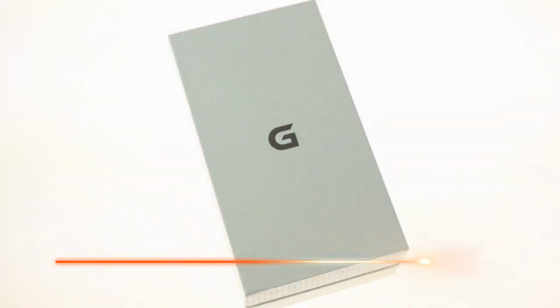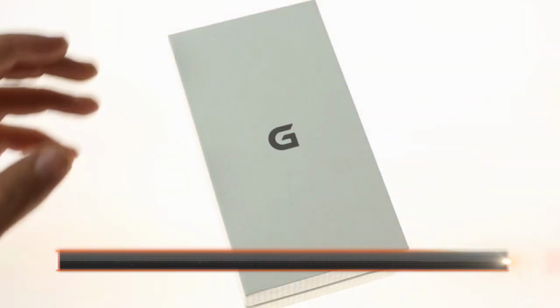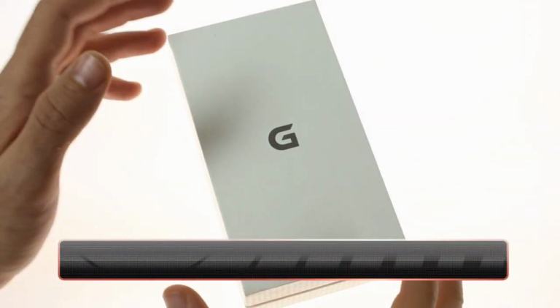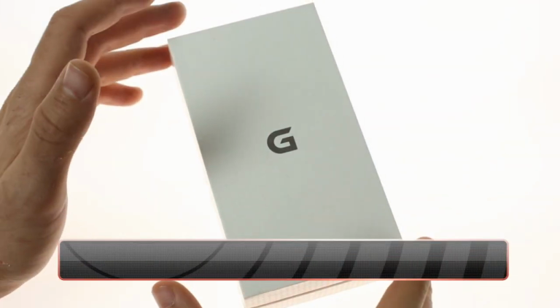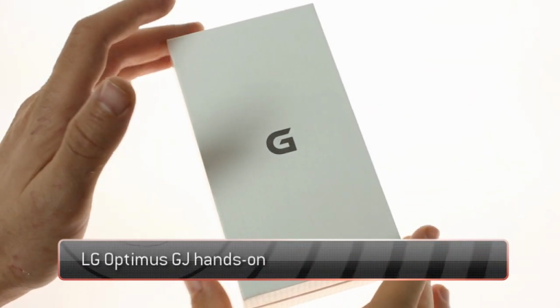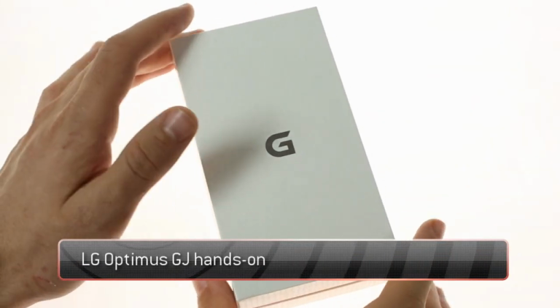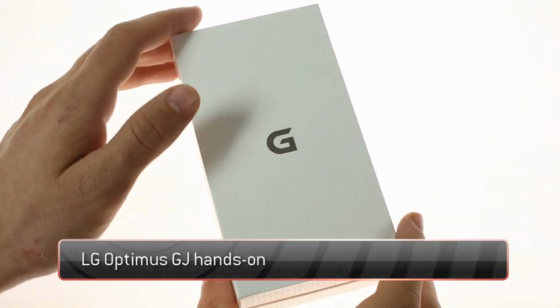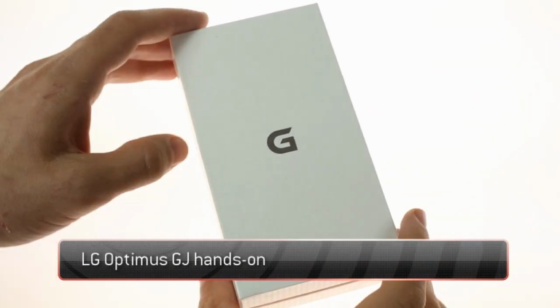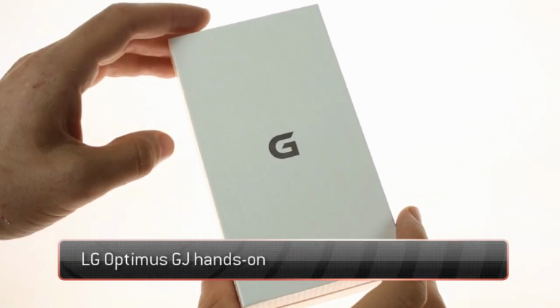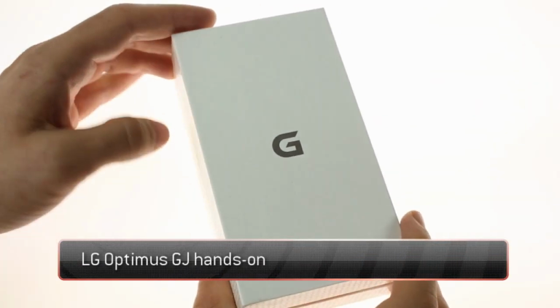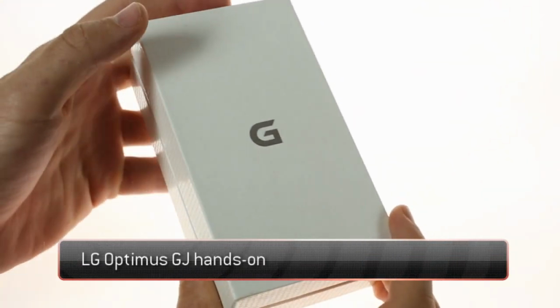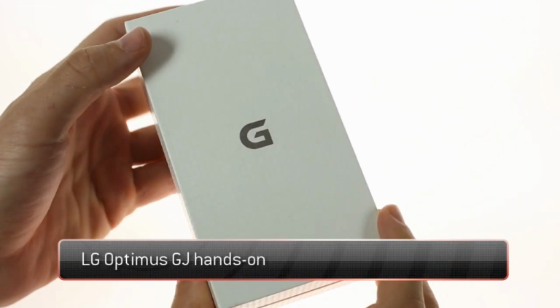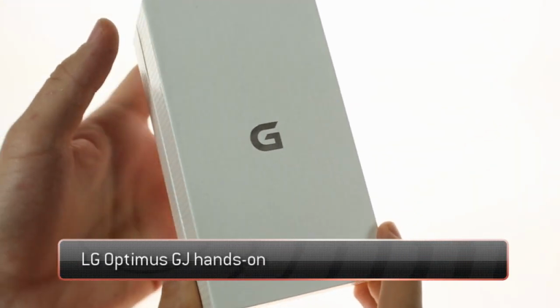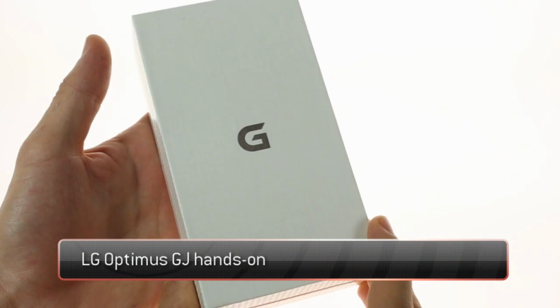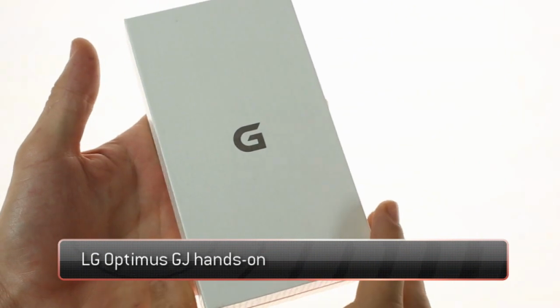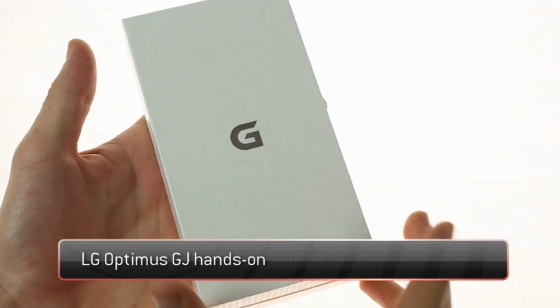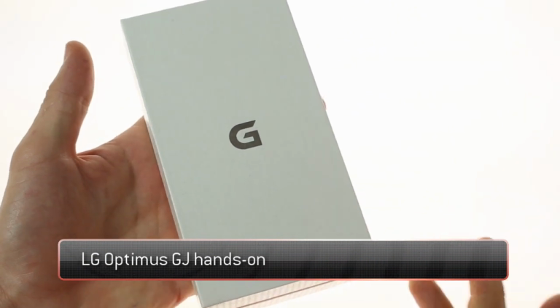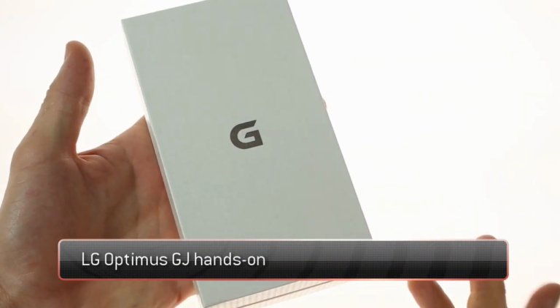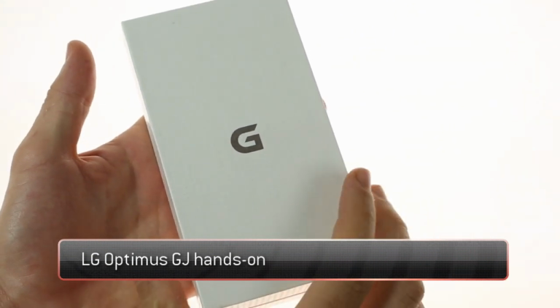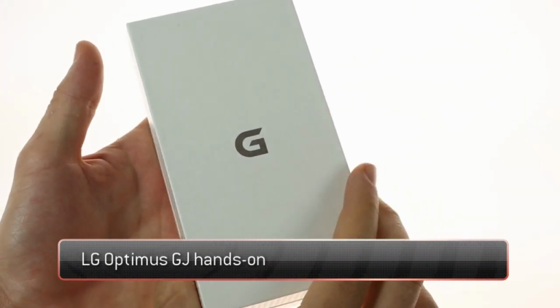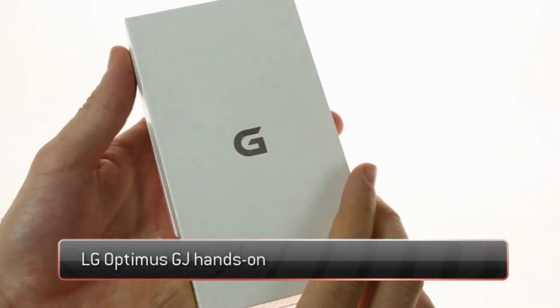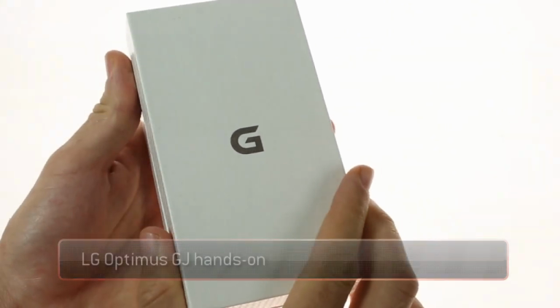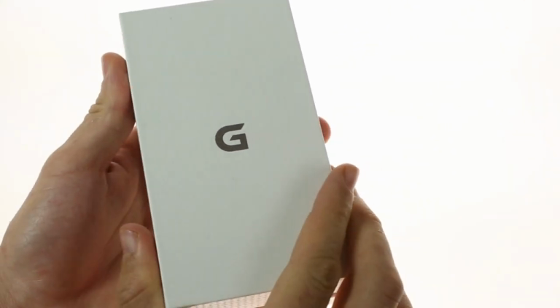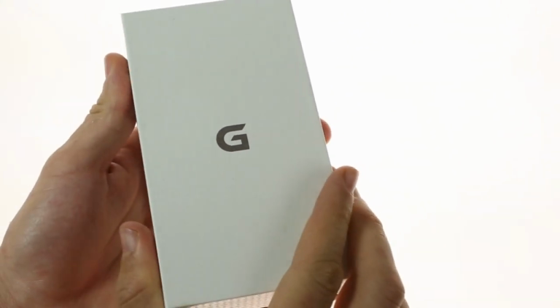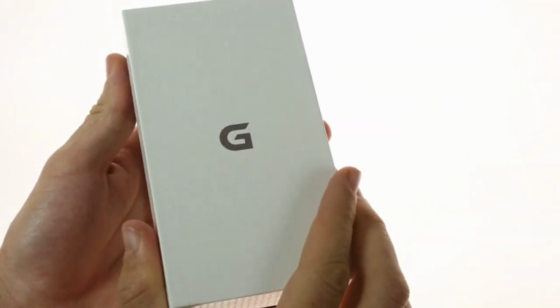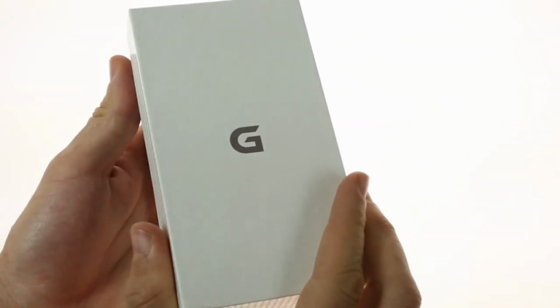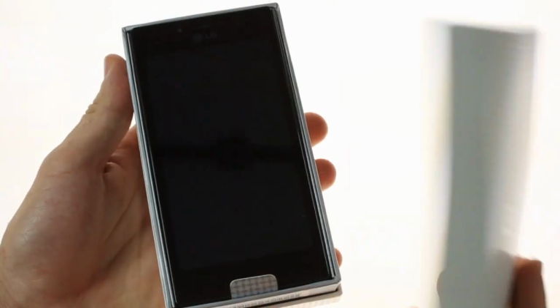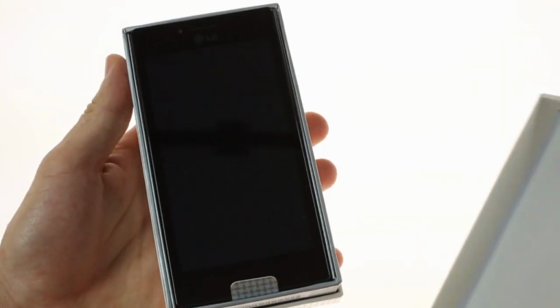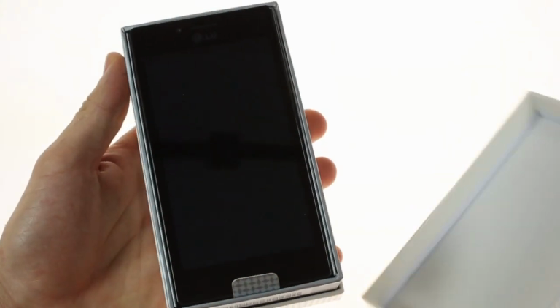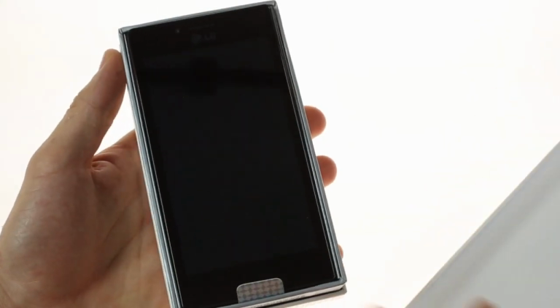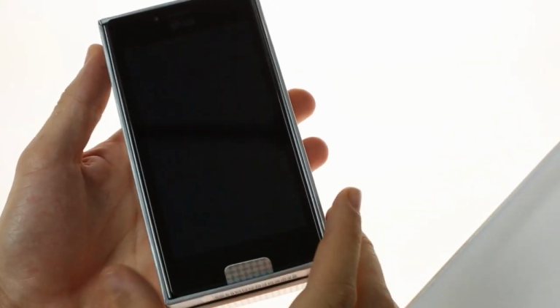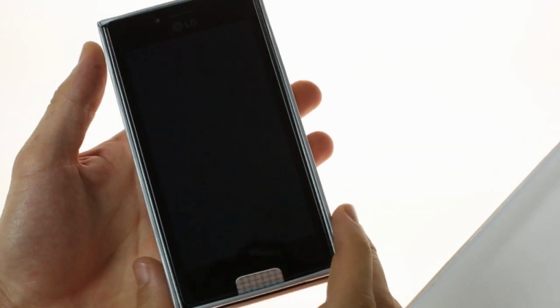The LG Optimus GJ is a refresh of last year's flagship, the LG Optimus G, with the notable addition of water and dust resistance.